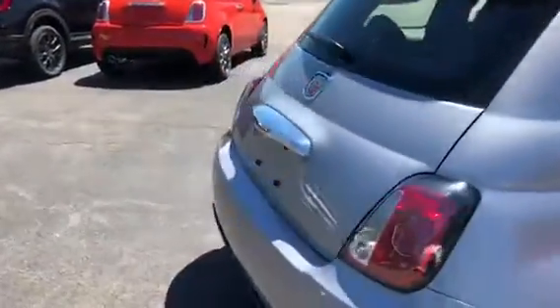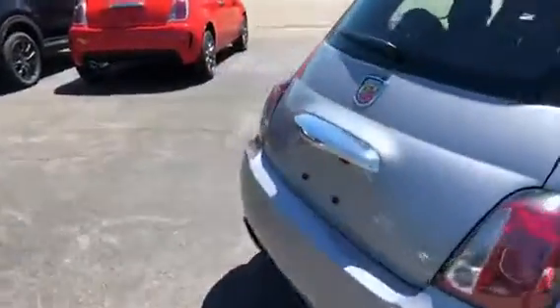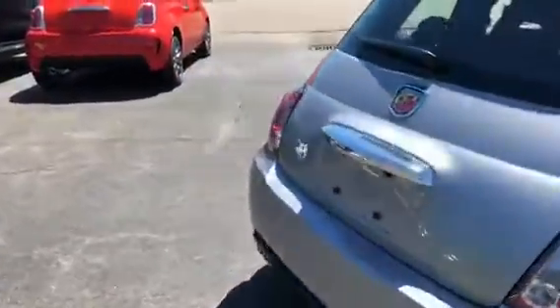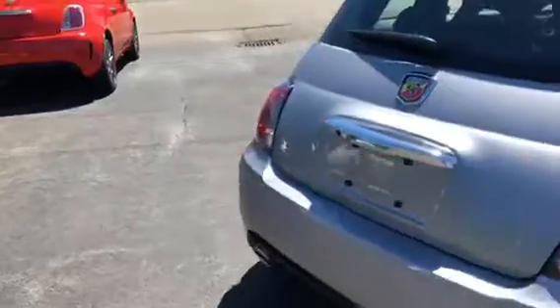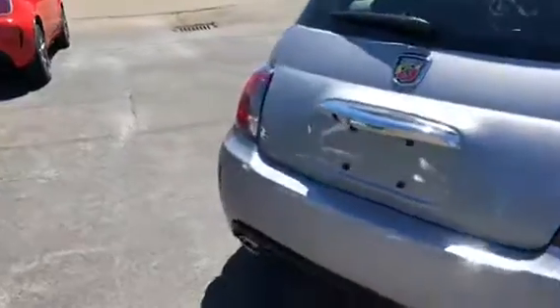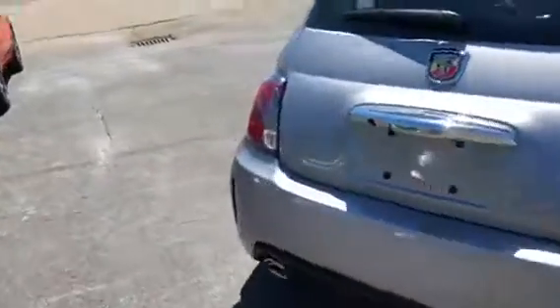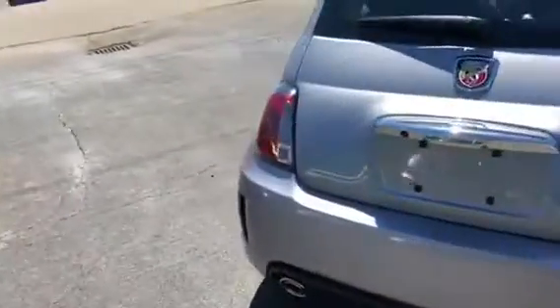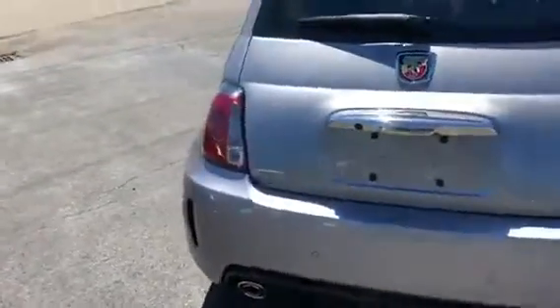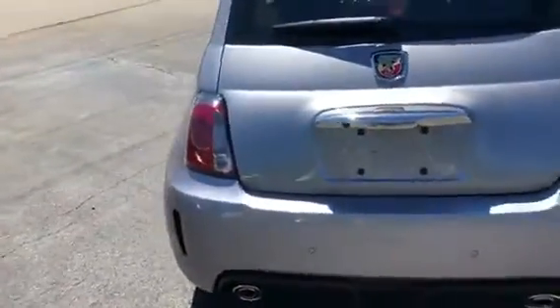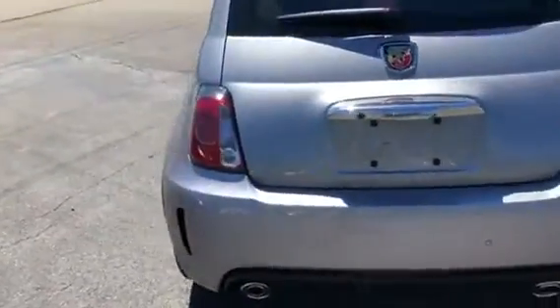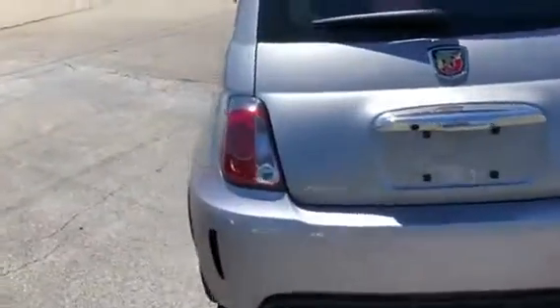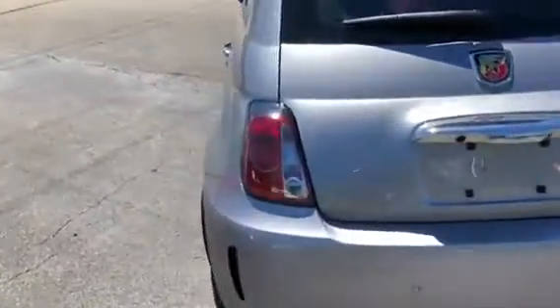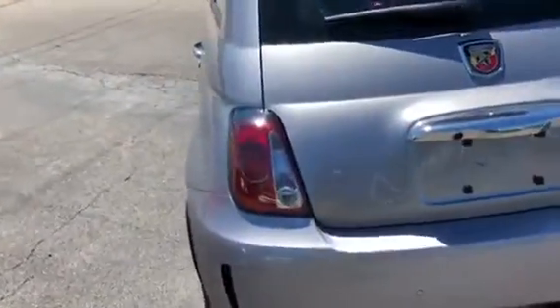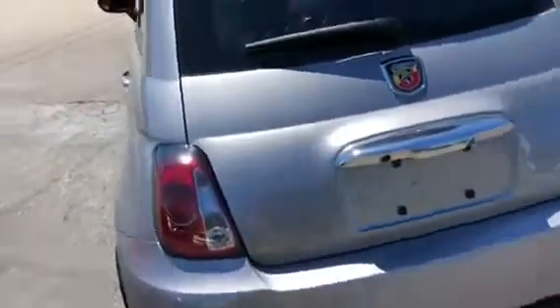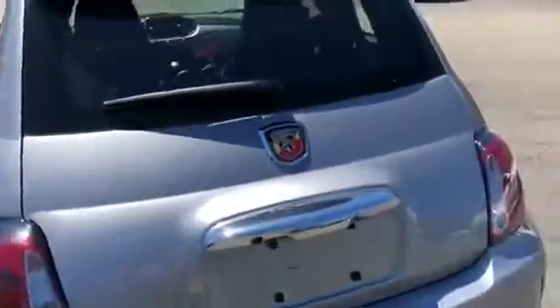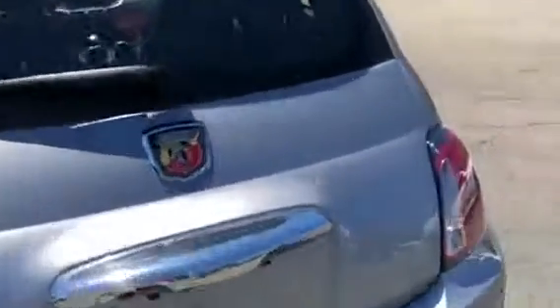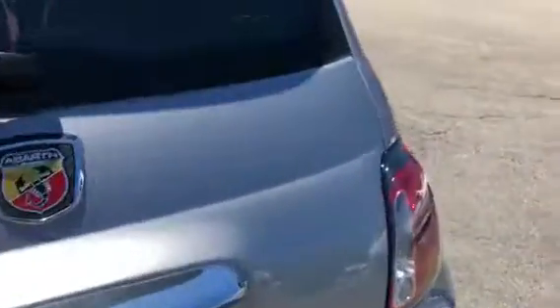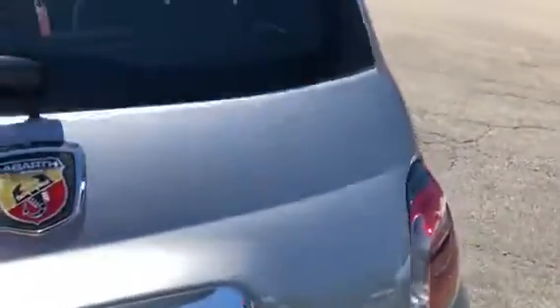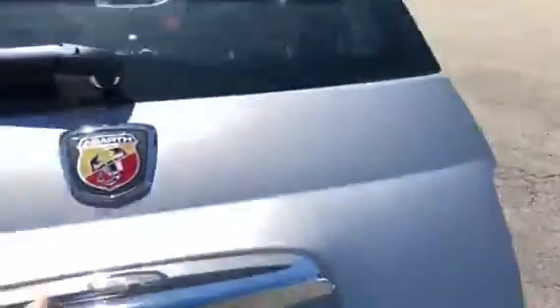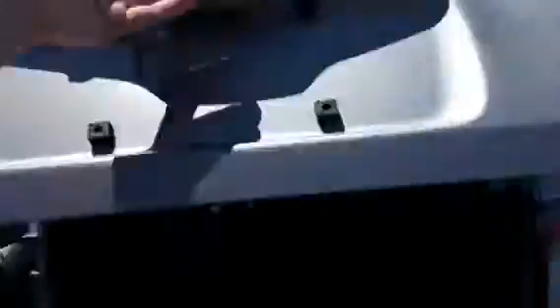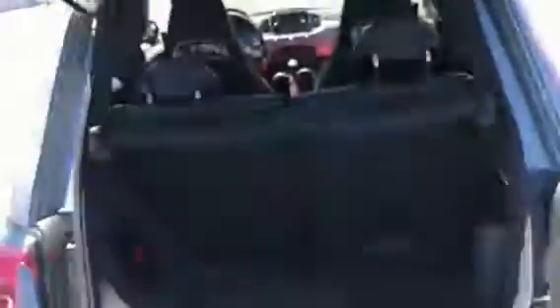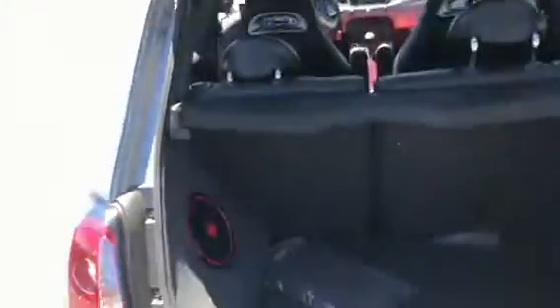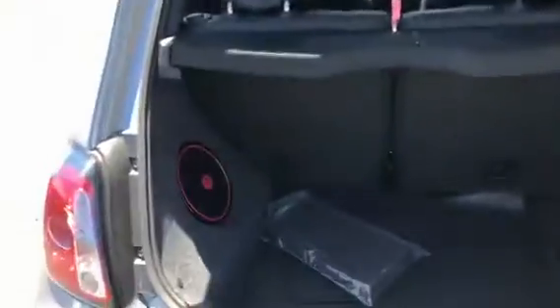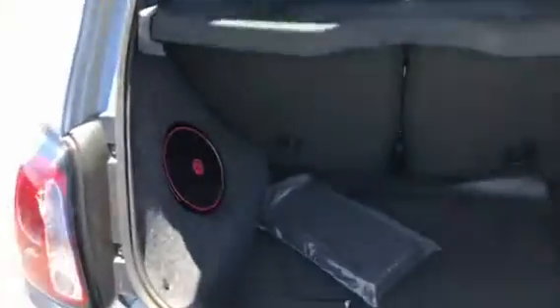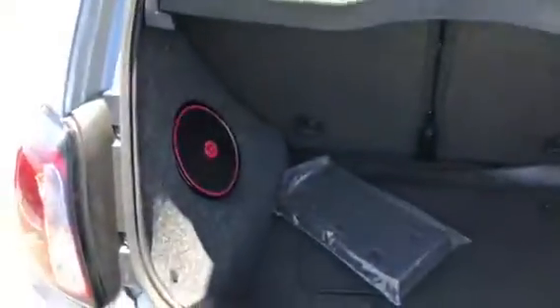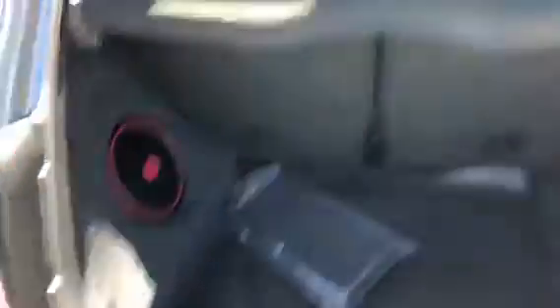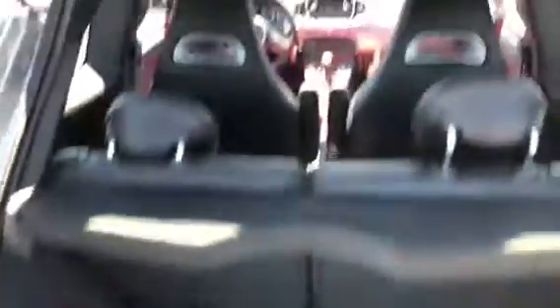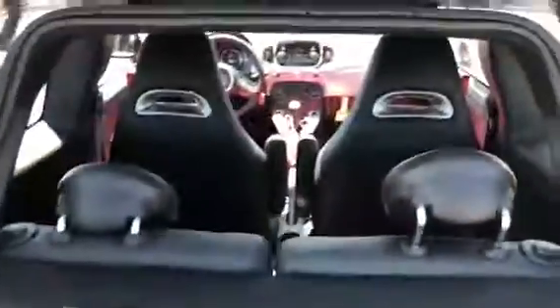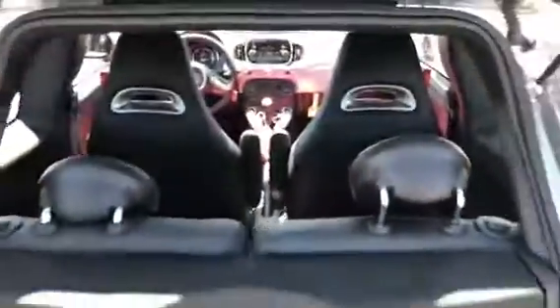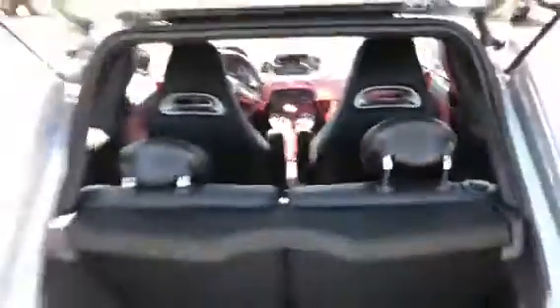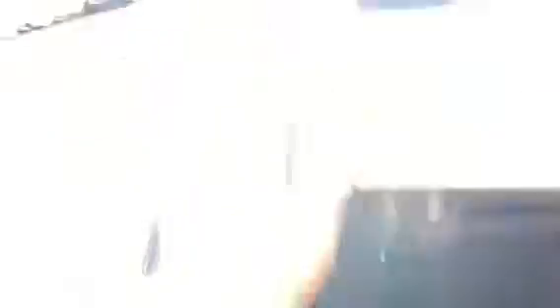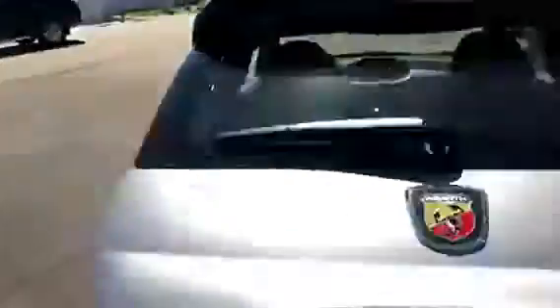Walking around the back, you can hear that nice little four-cylinder engine with that turbo spool on up. Pop the trunk, you're going to have your Beats audio upgrade along with your rear fold-flat seats.